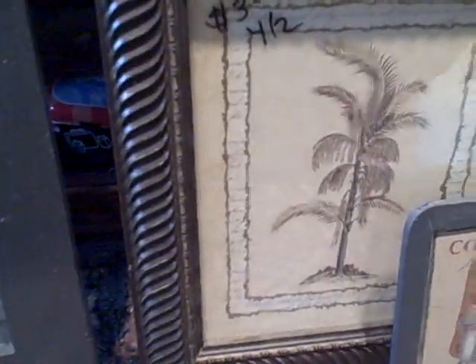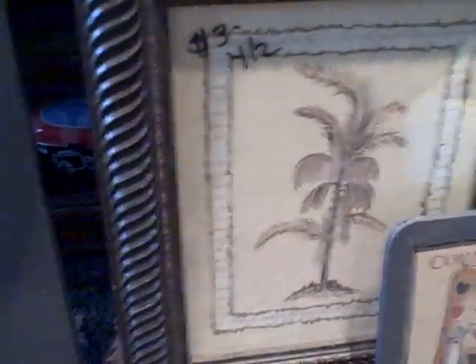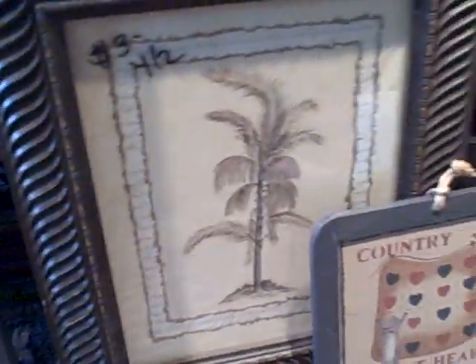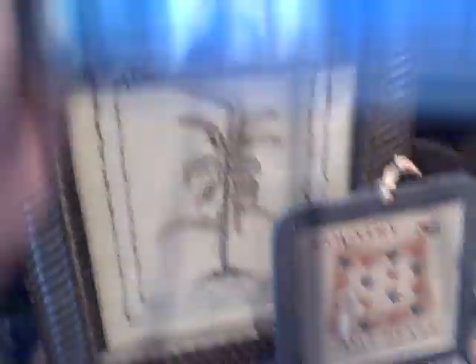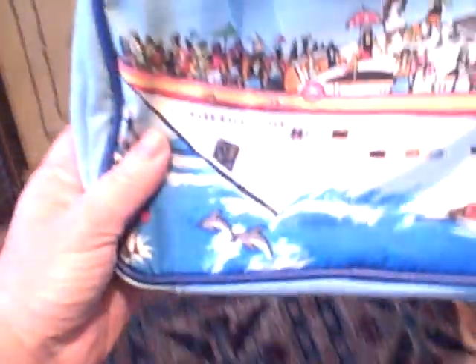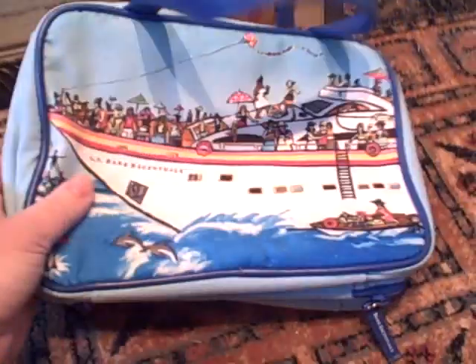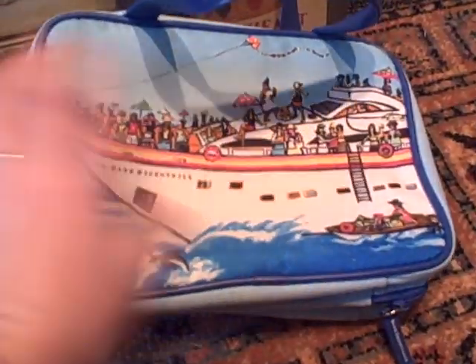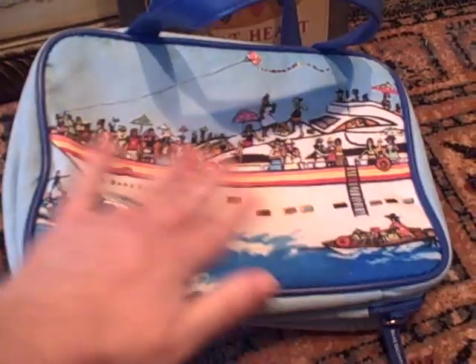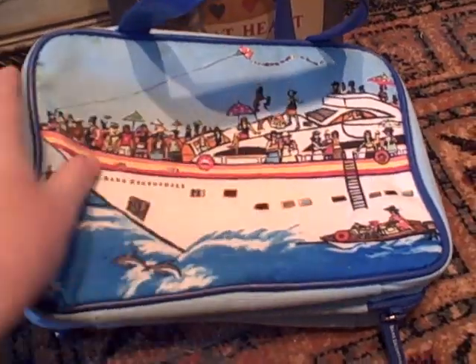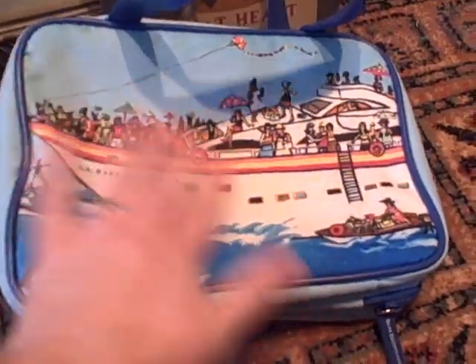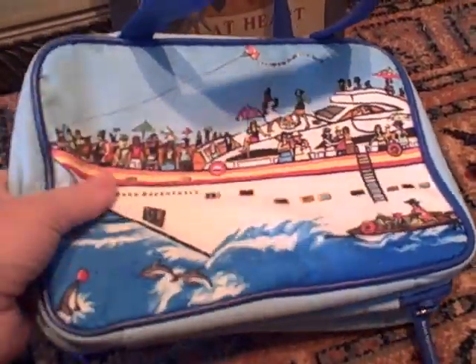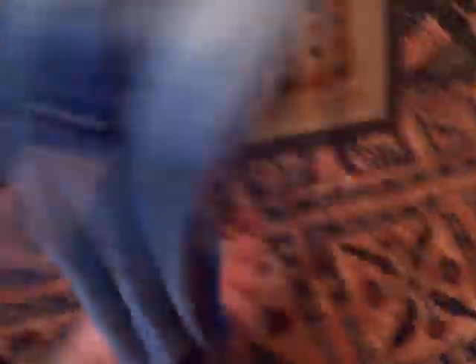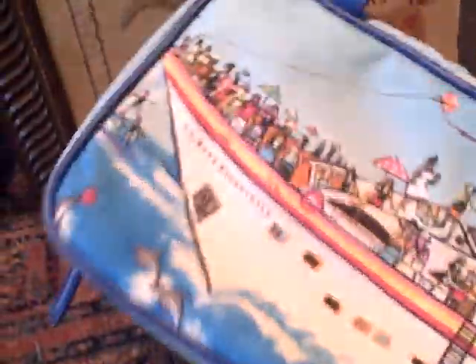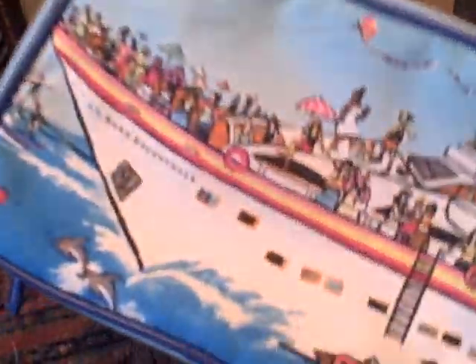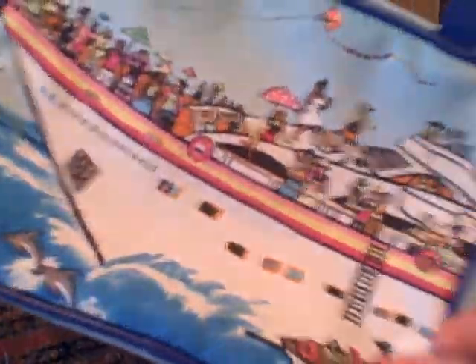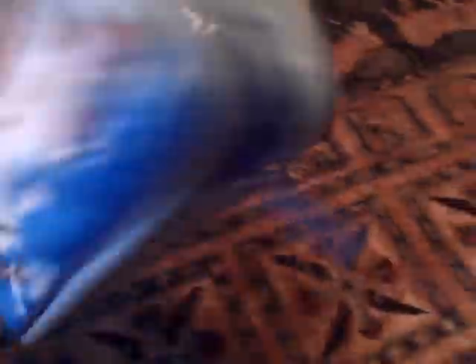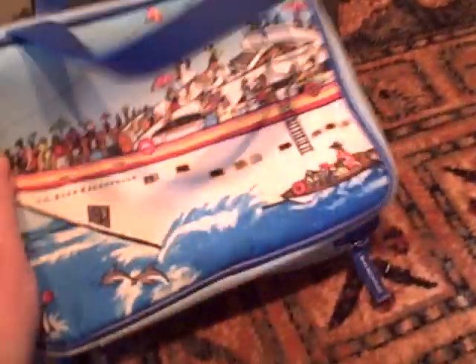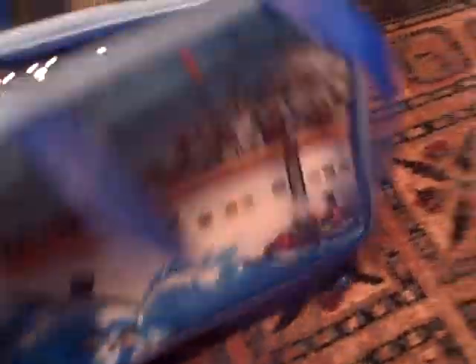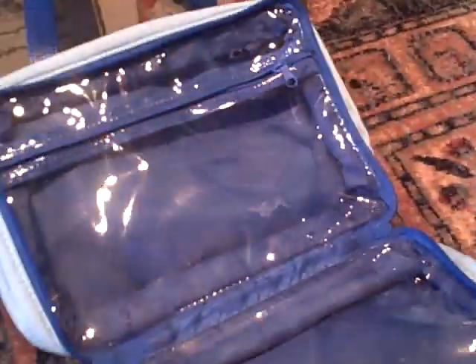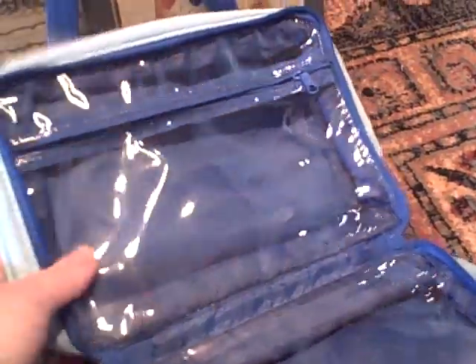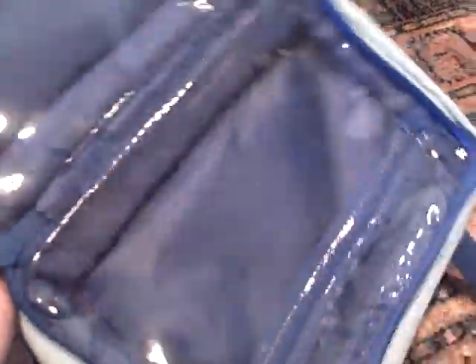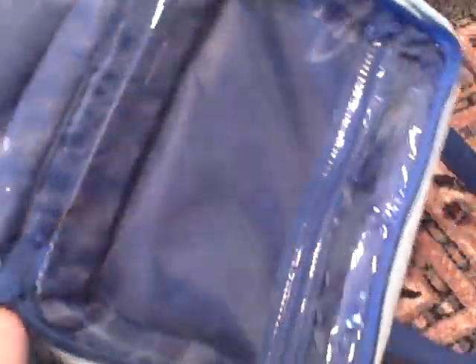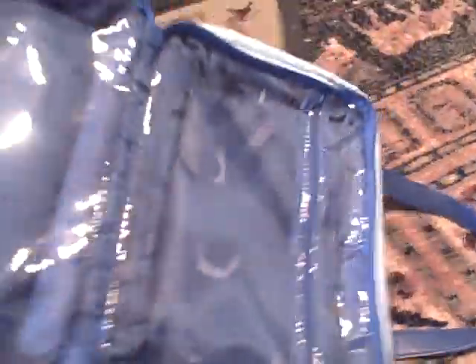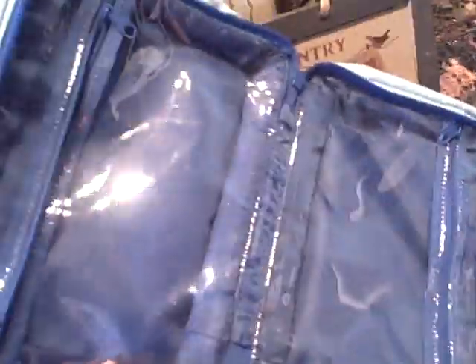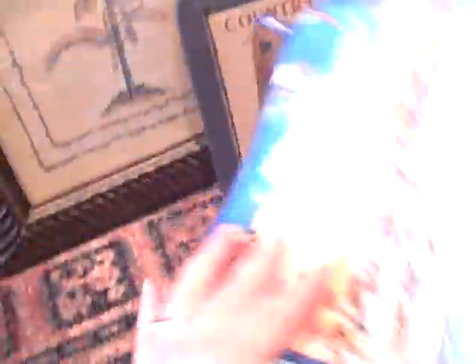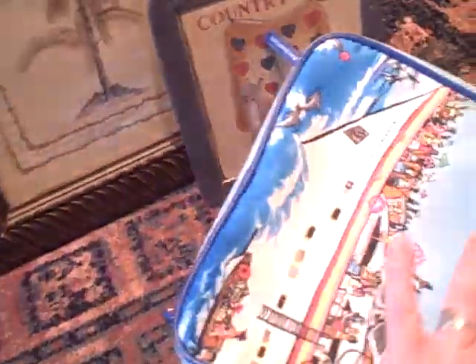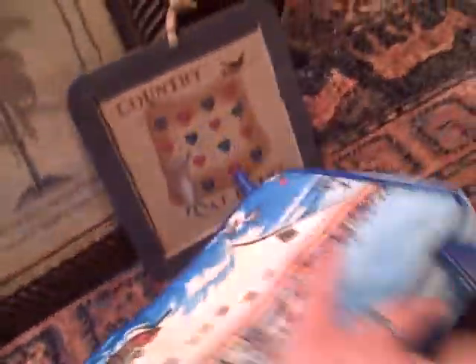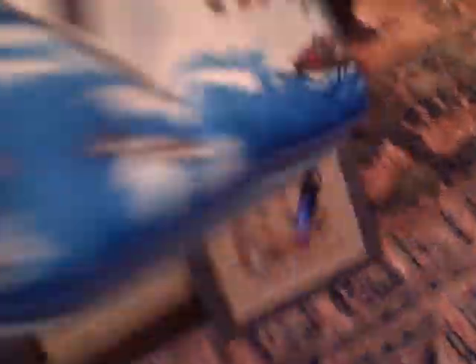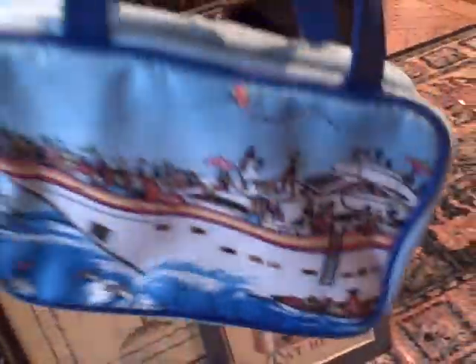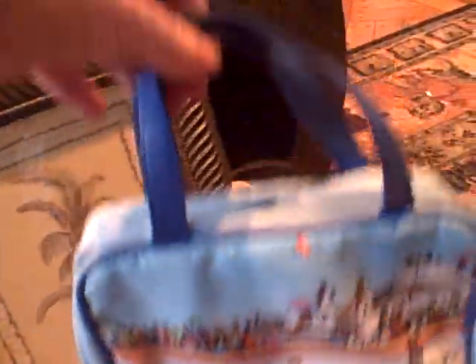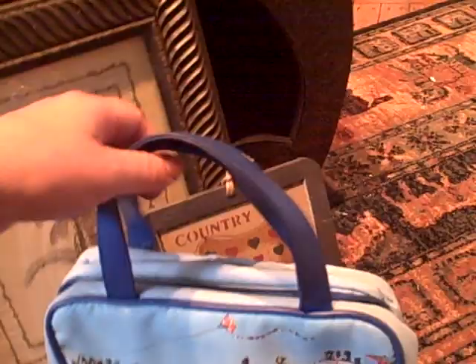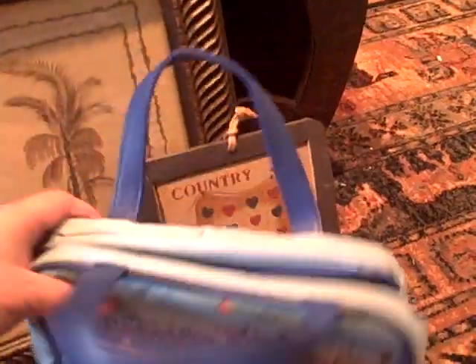And then this is a travel toiletry bag. It's got a cruise ship picture on each side, and it's got a lot of room for your stuff and a little handle. I thought that was nice for $2.